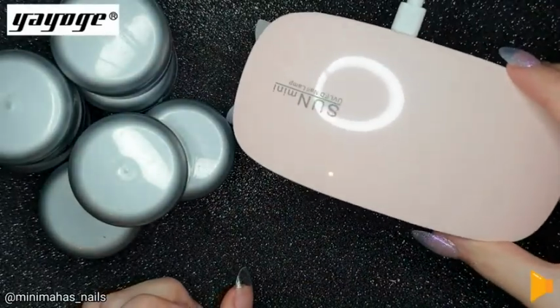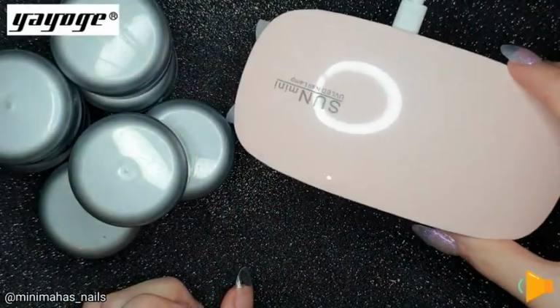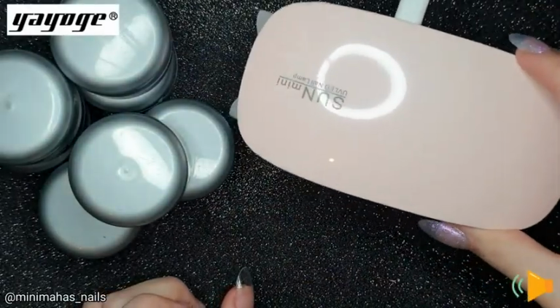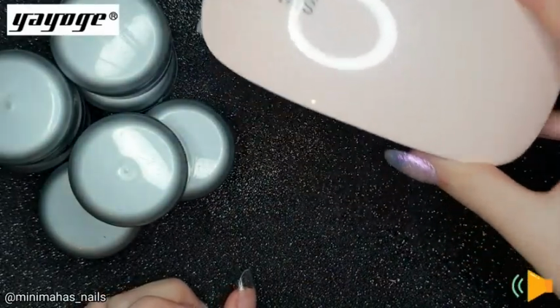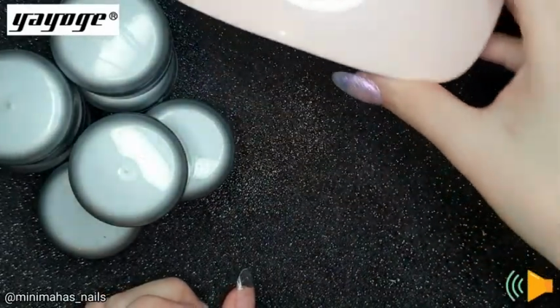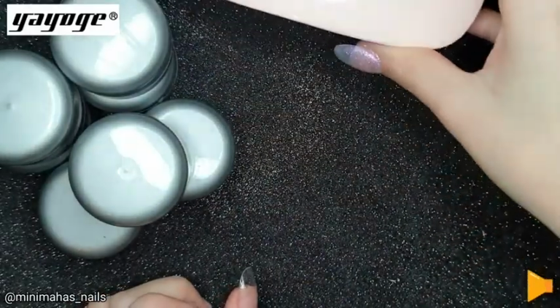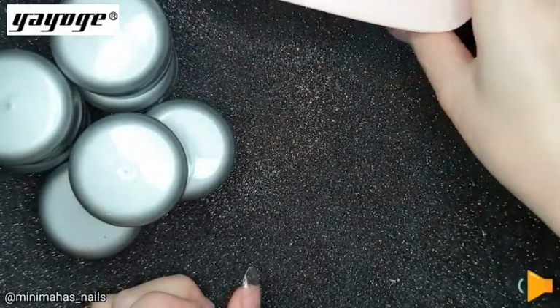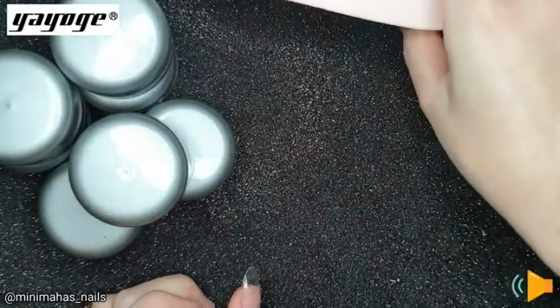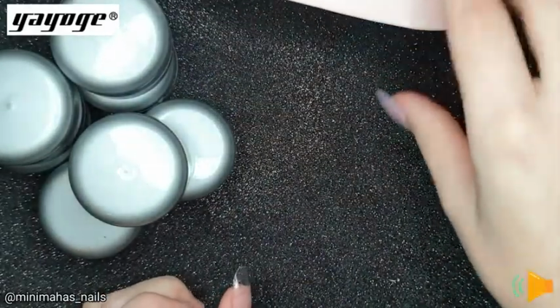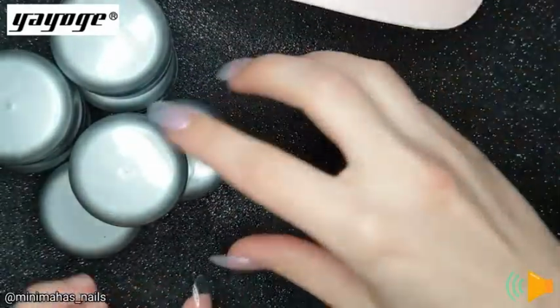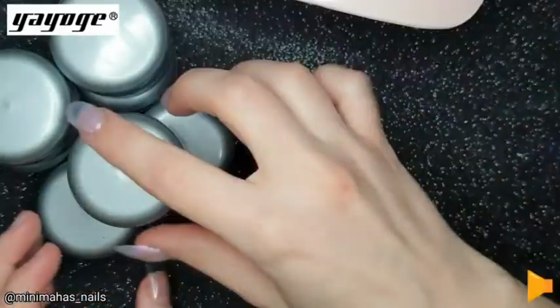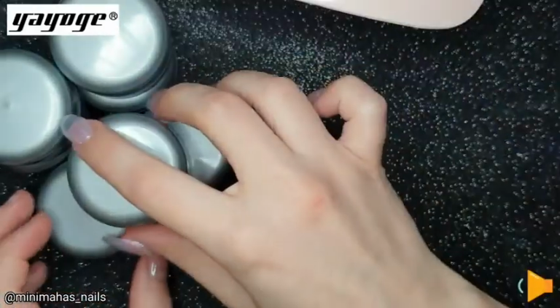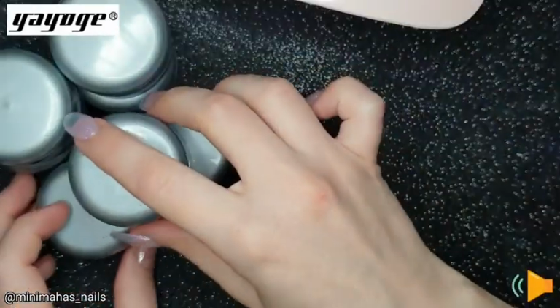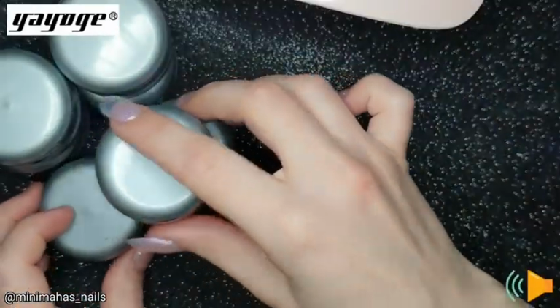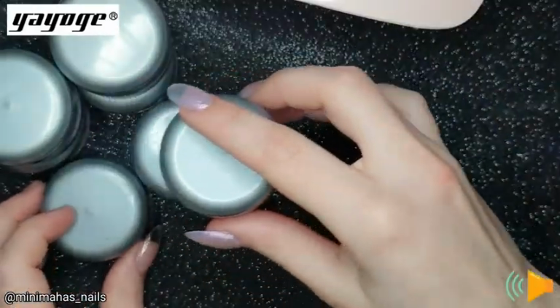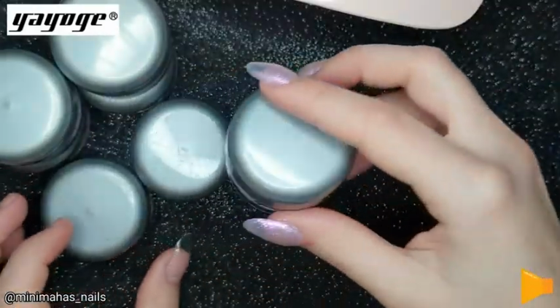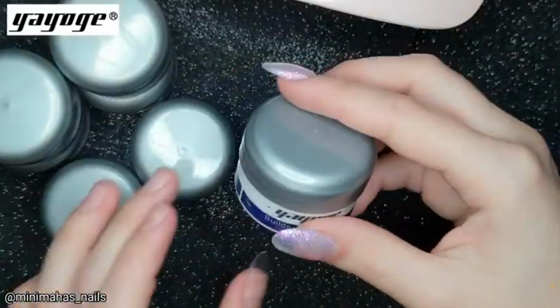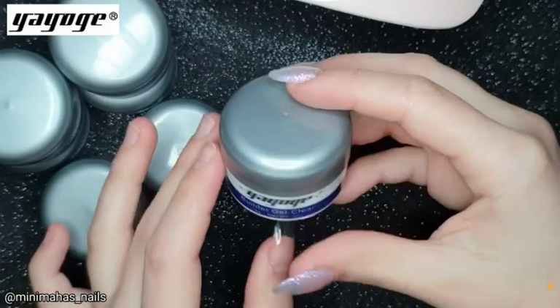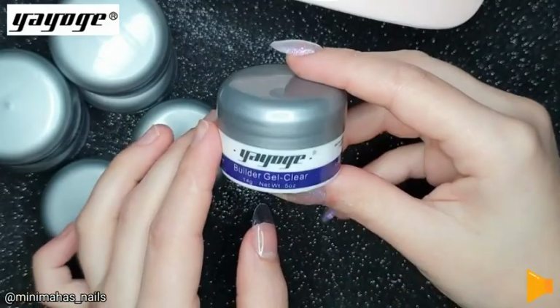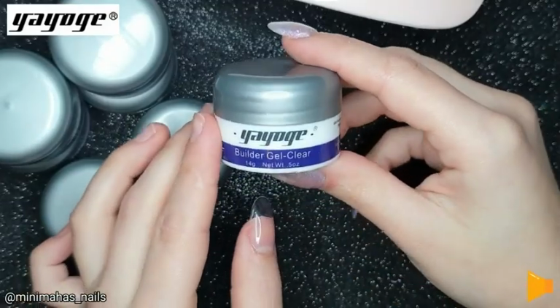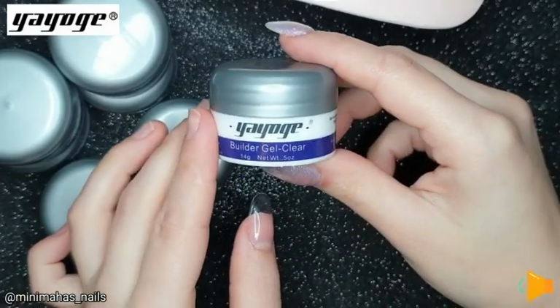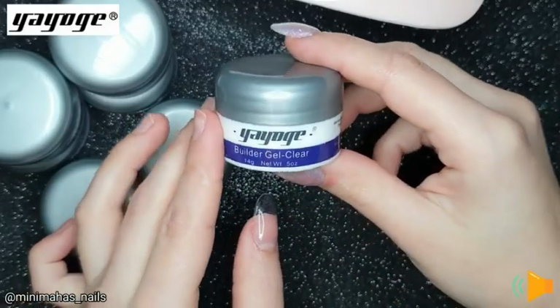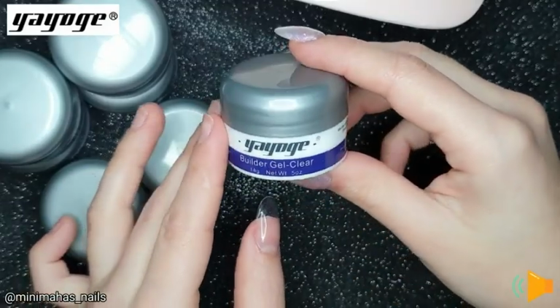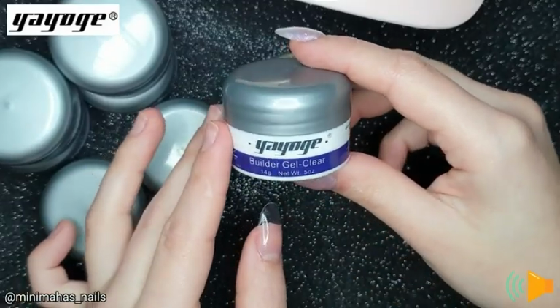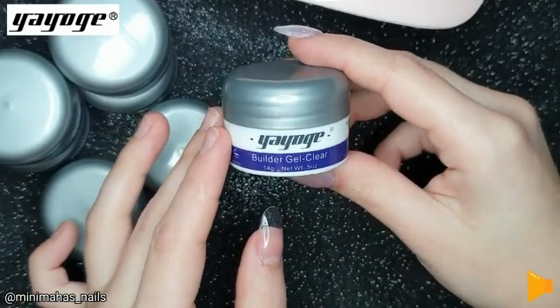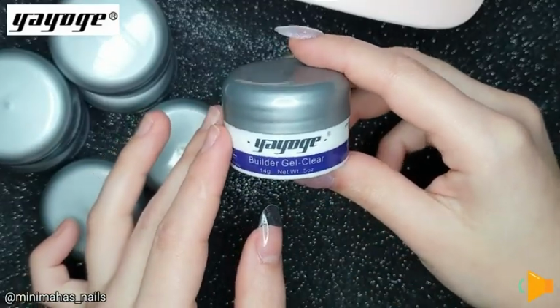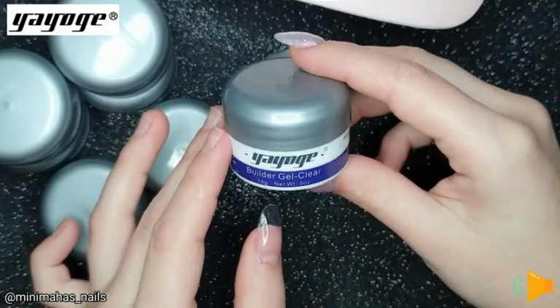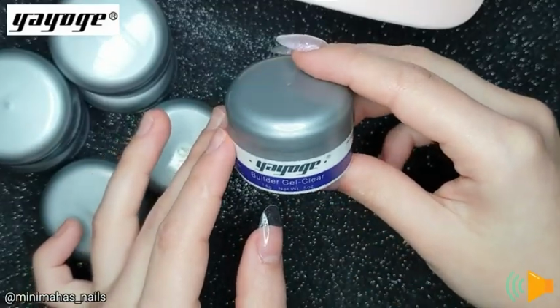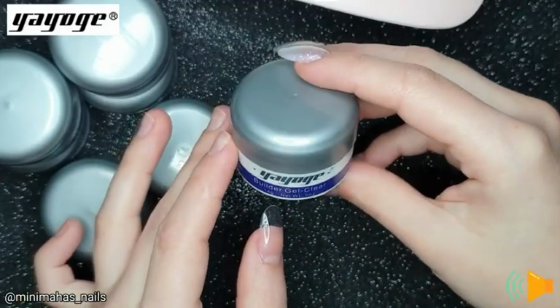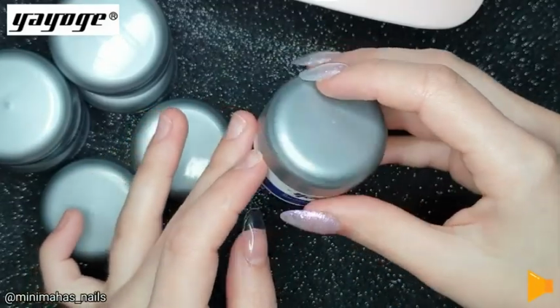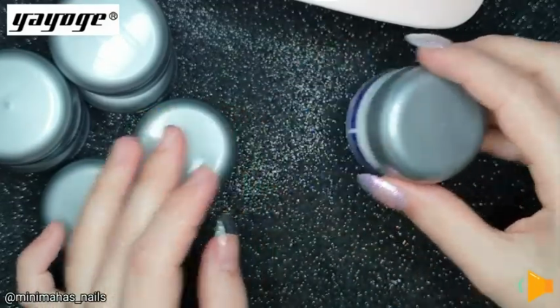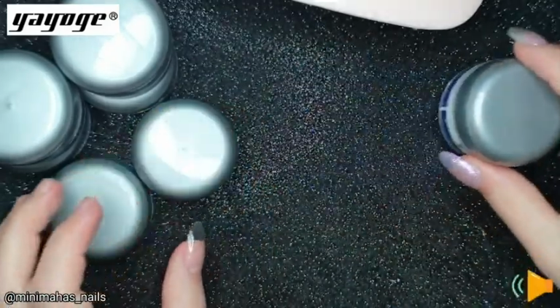We get a sun mini lamp. I've seen these used before but I think it's cool you get one with the kit. And you get 7 shades.